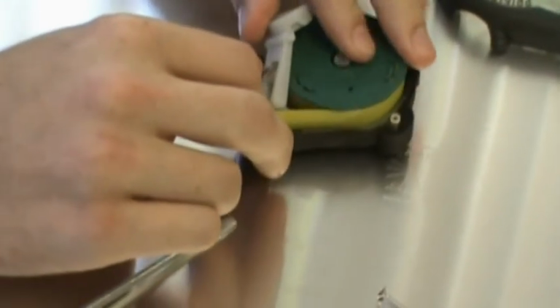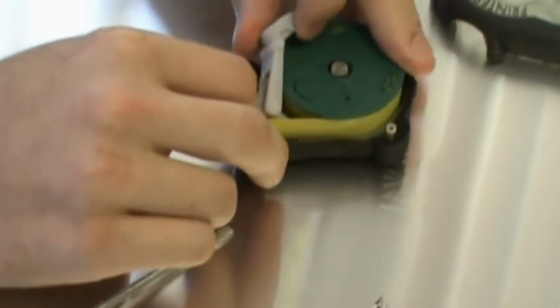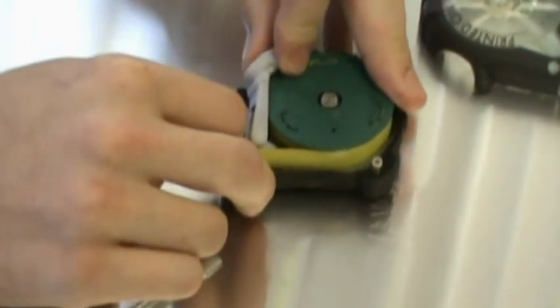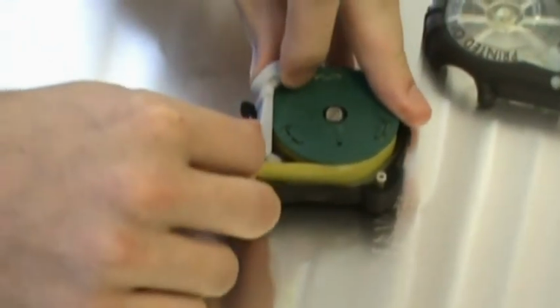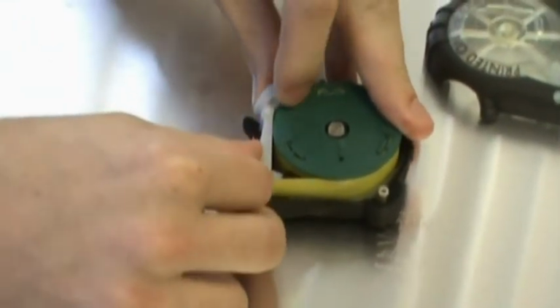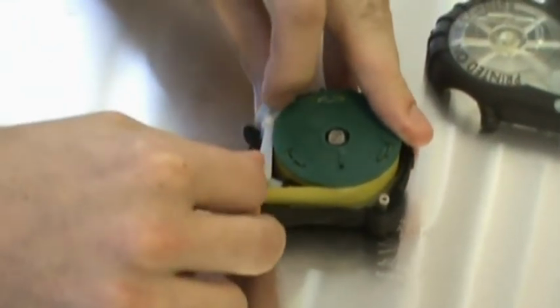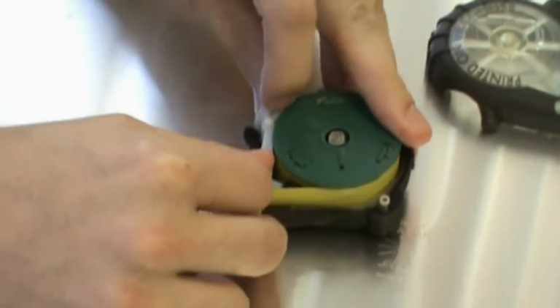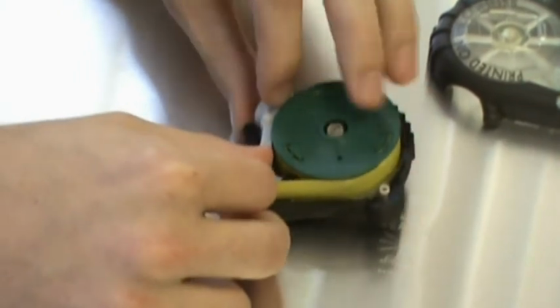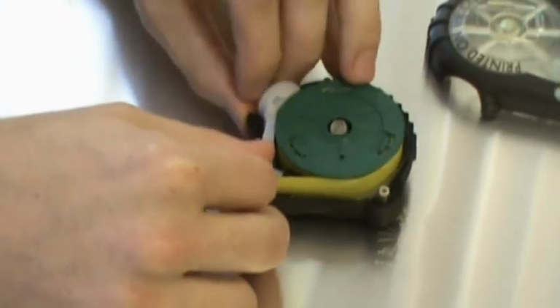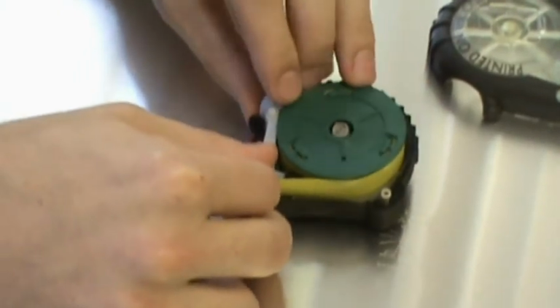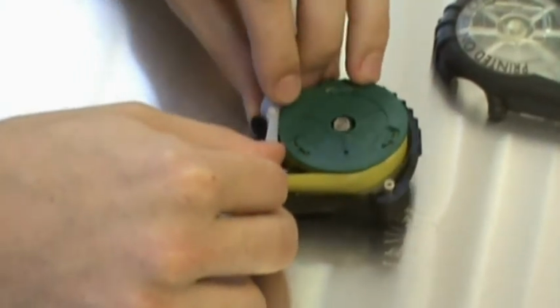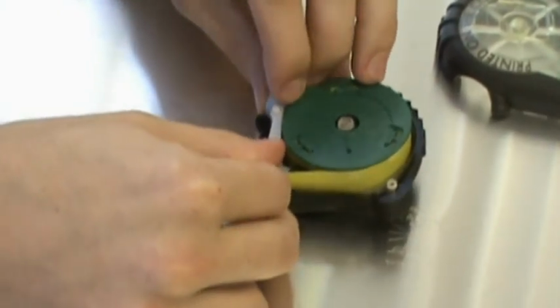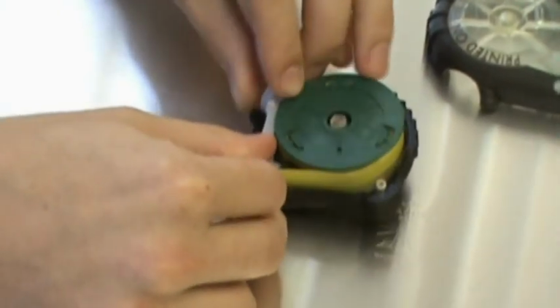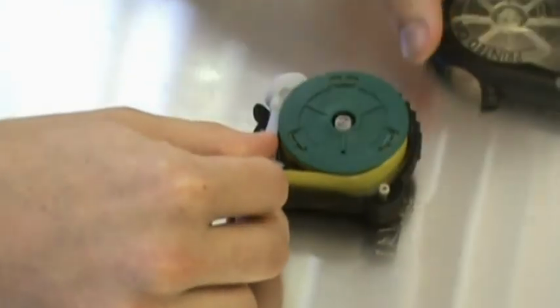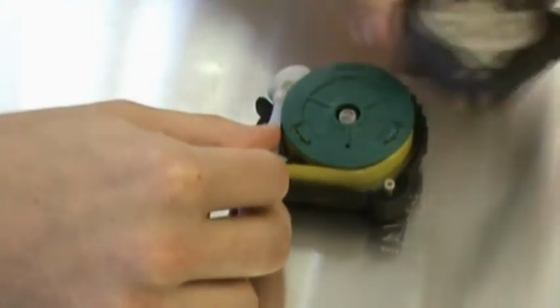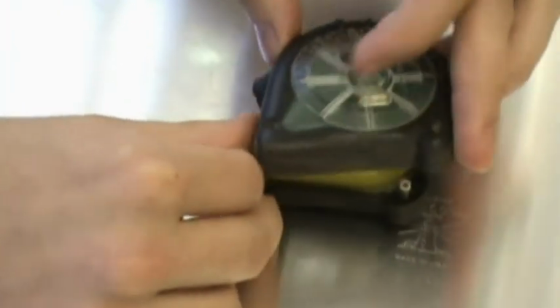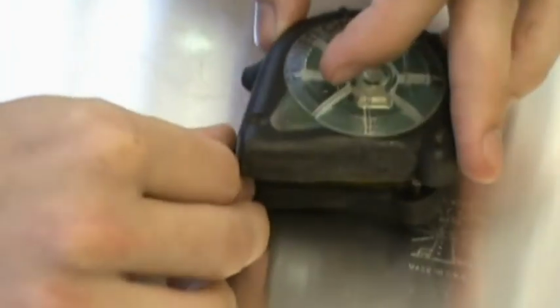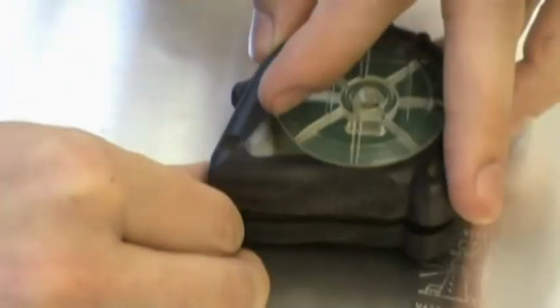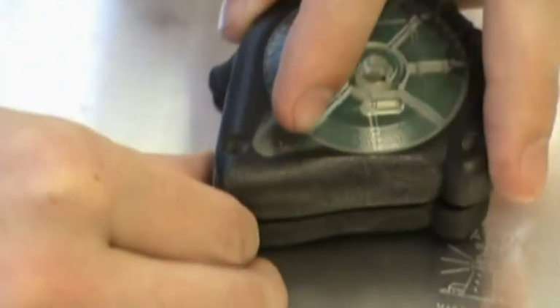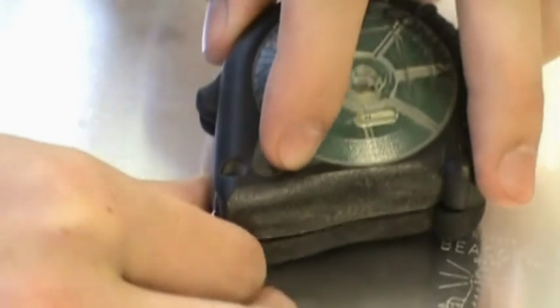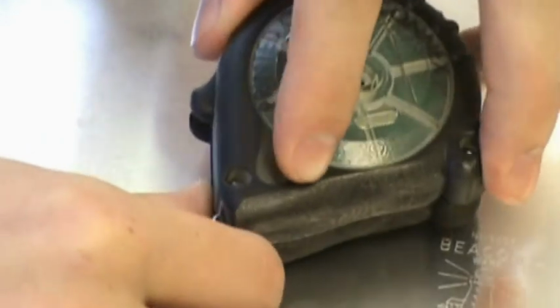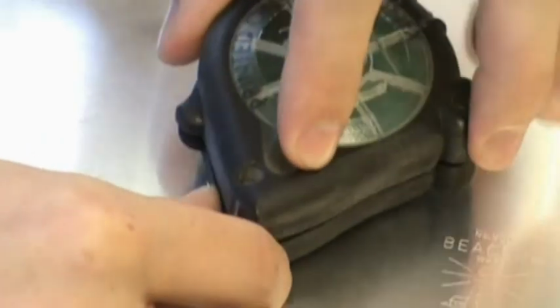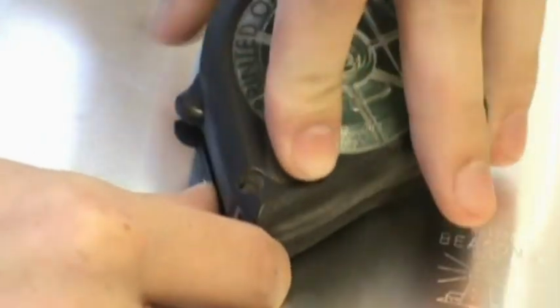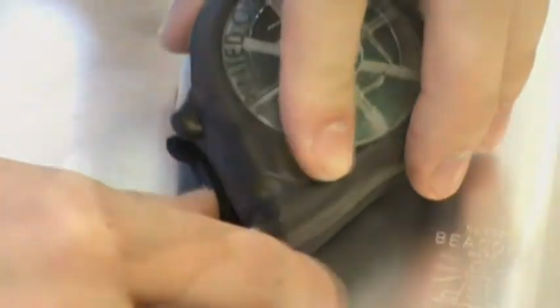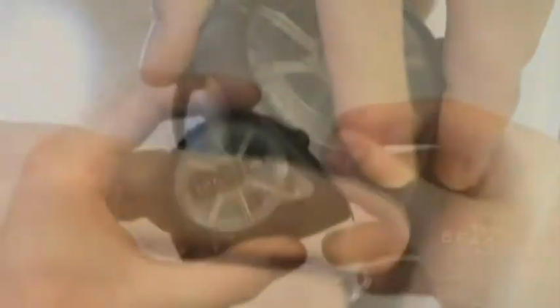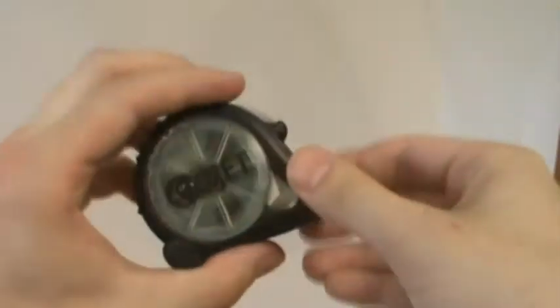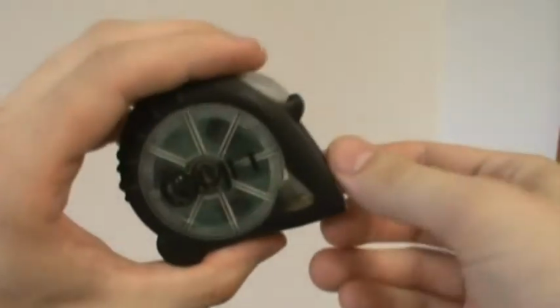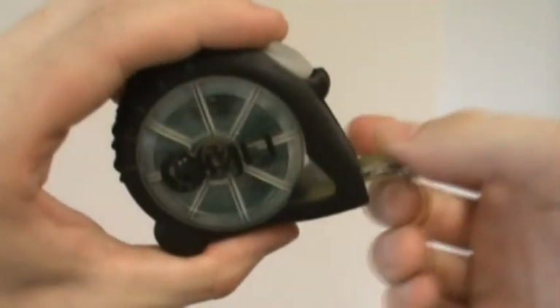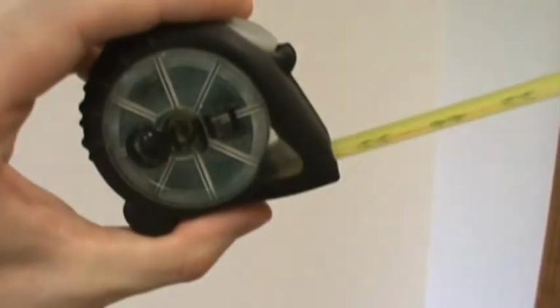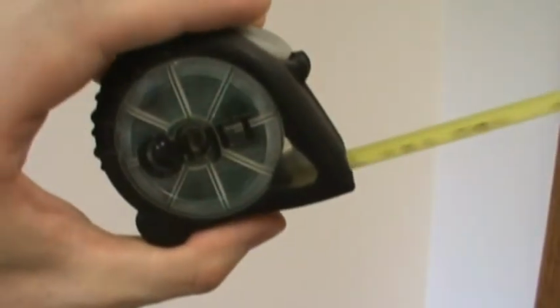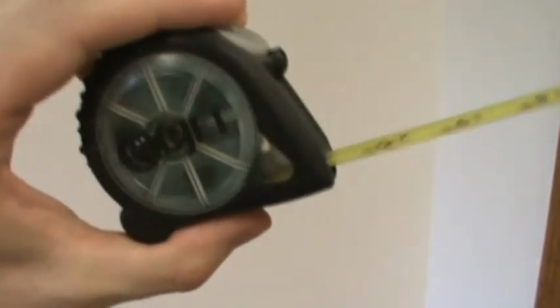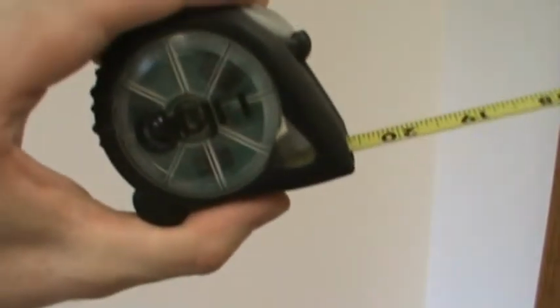To sum it up, the tape measure is an excellent example of the use of an Objet 3D printer to simulate and test the design of products that involve shock absorption and impact resistance.